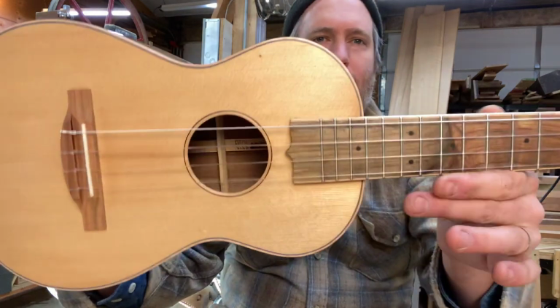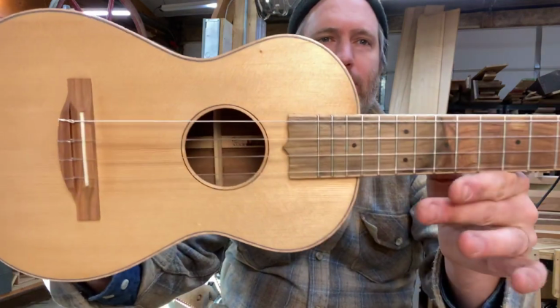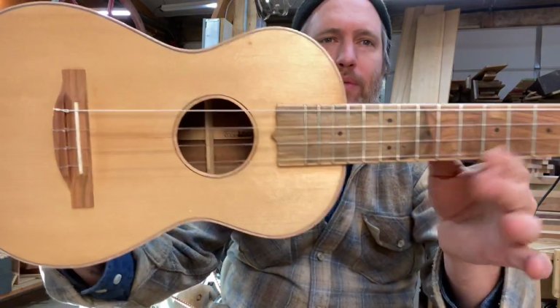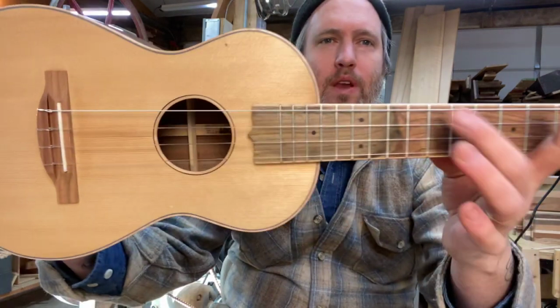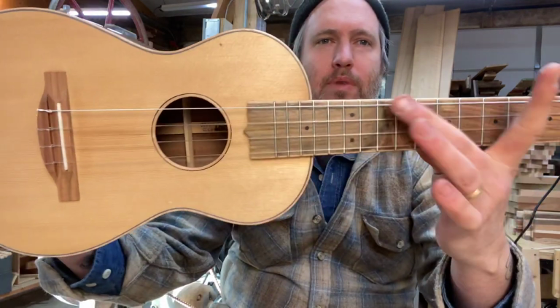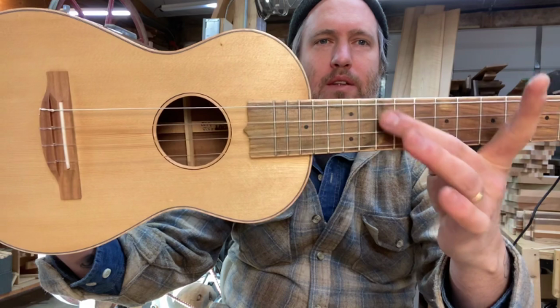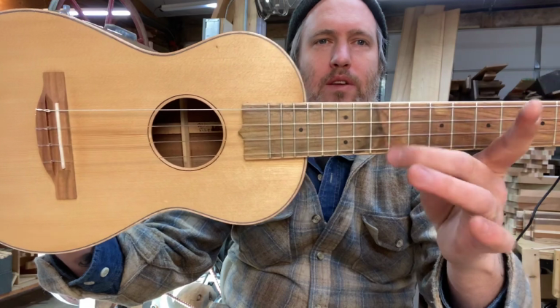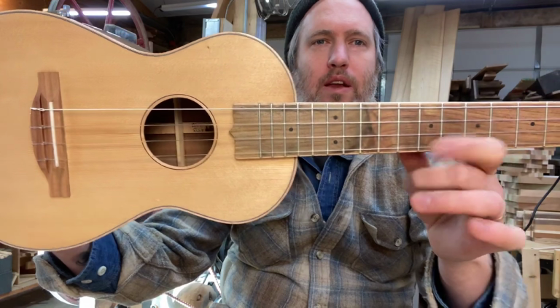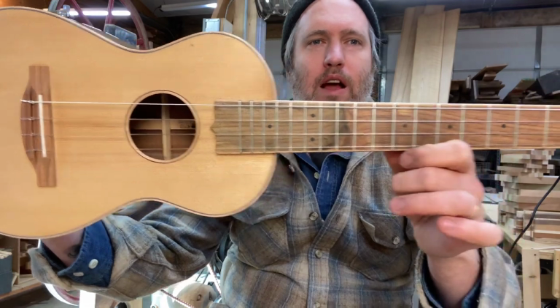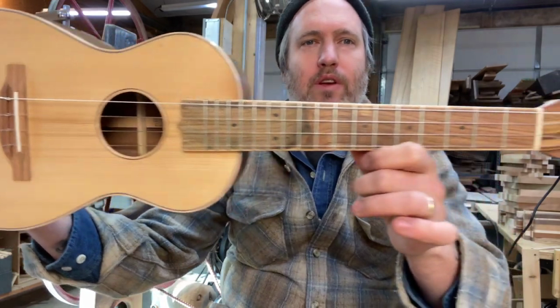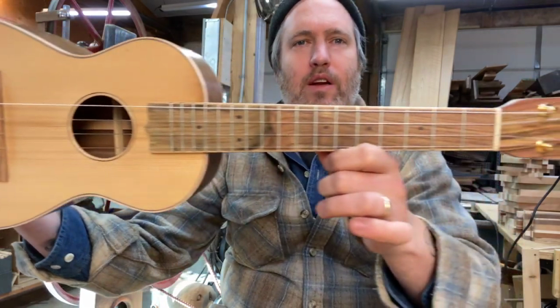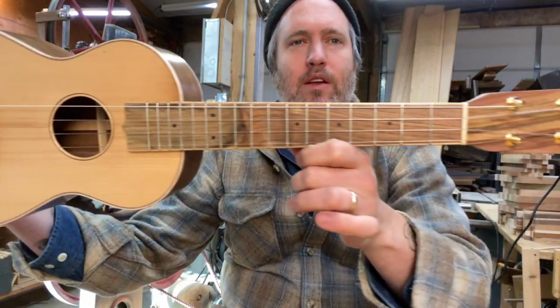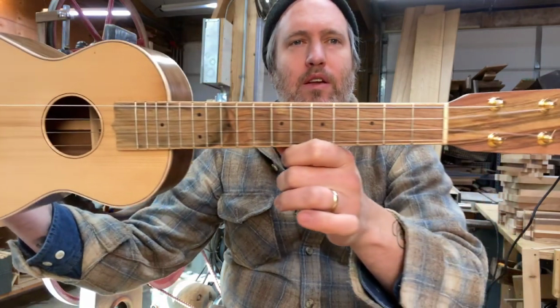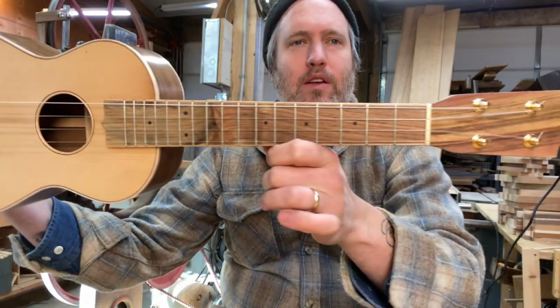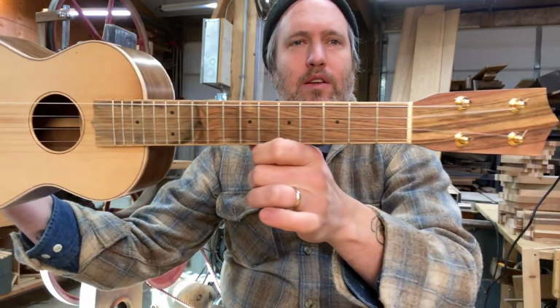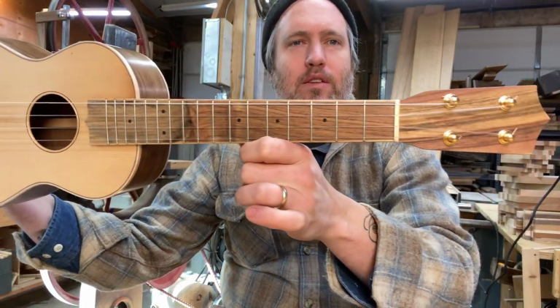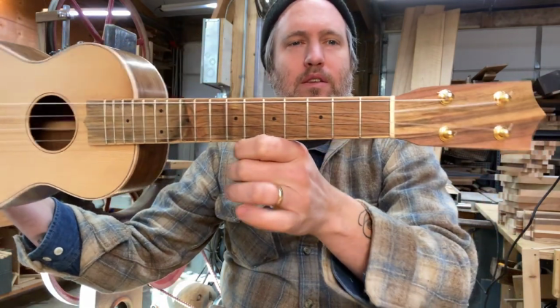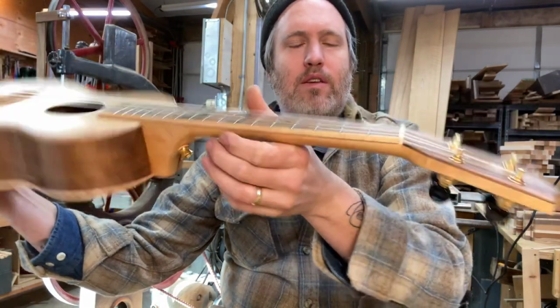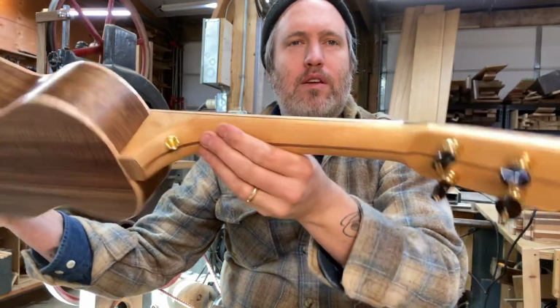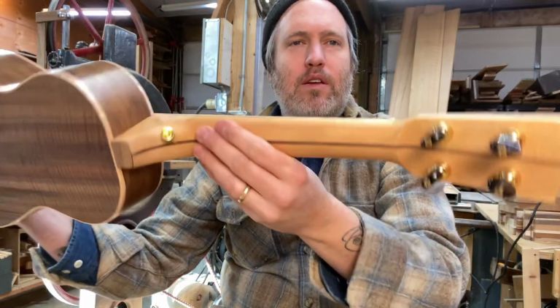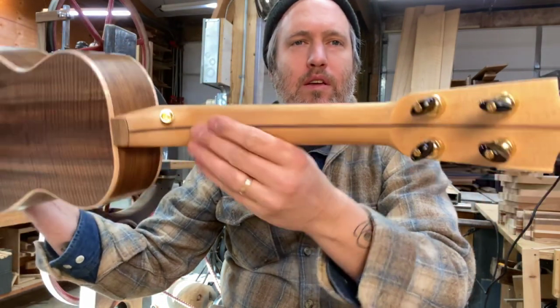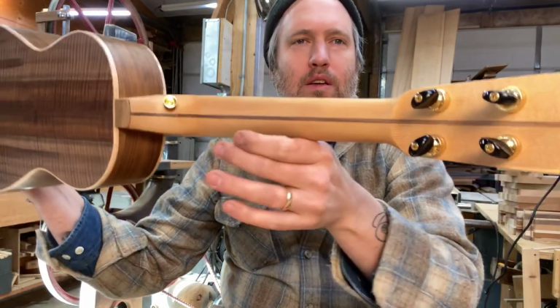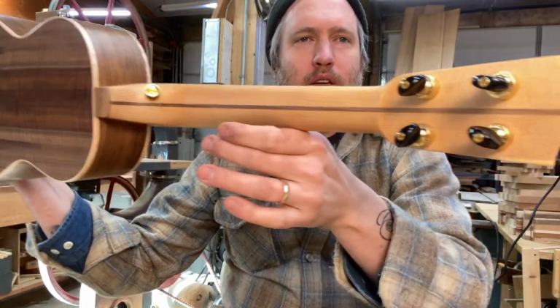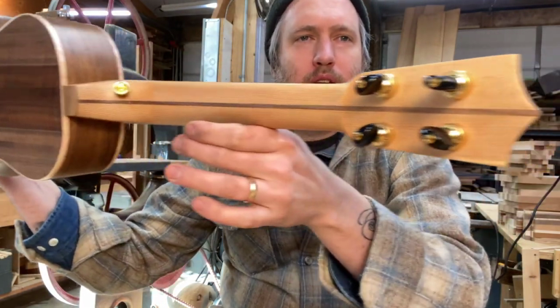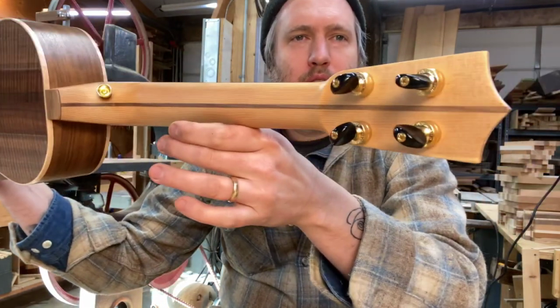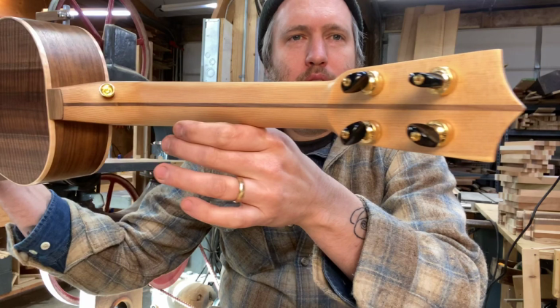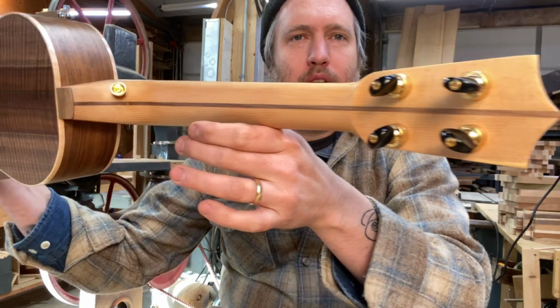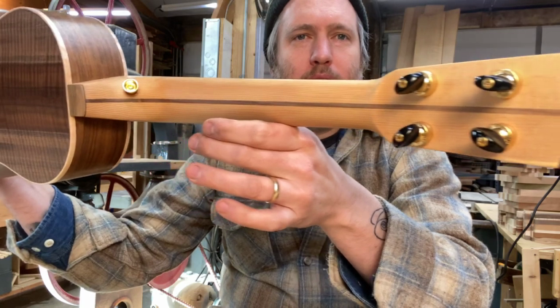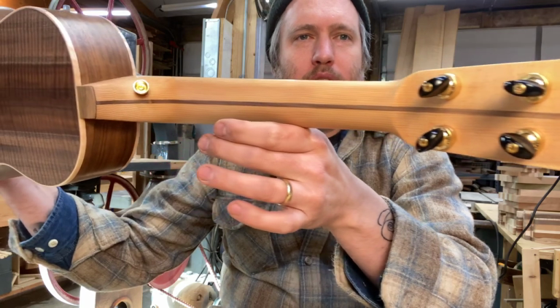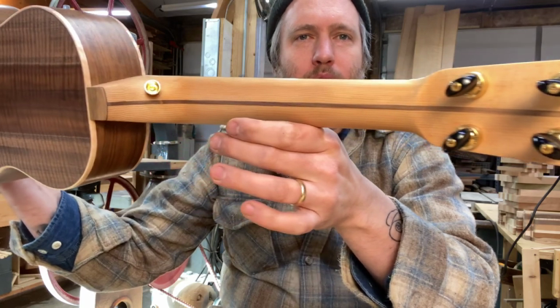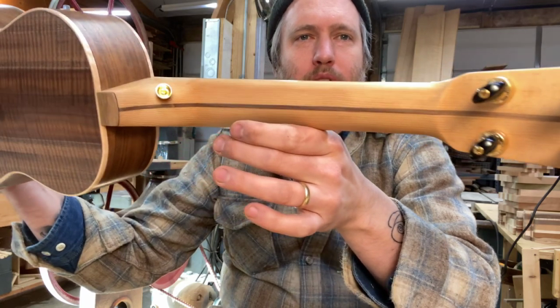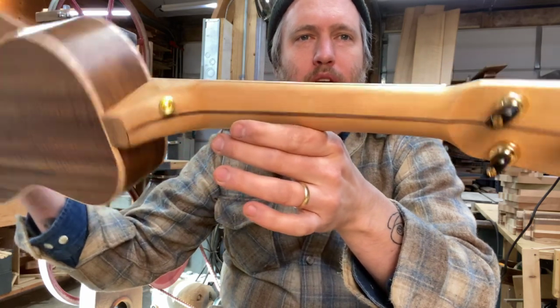Pistachio fretboard and headplate — it's got a graft right there. Pistachio fretboard, and a hemlock and walnut neck.